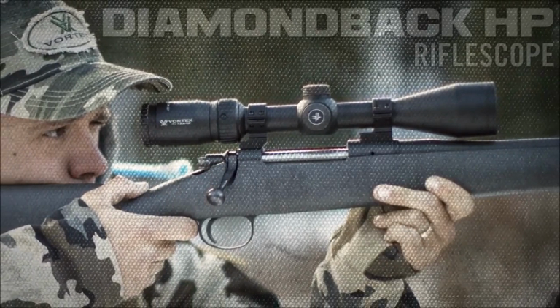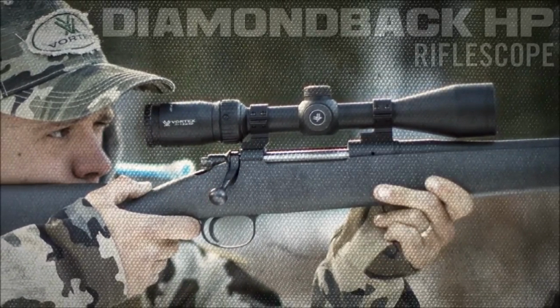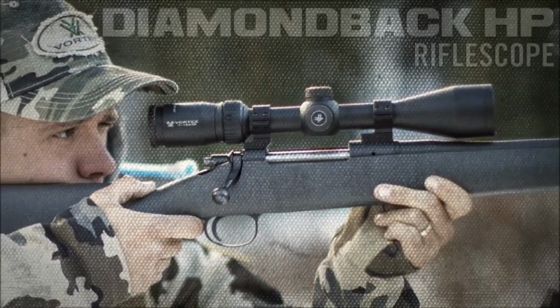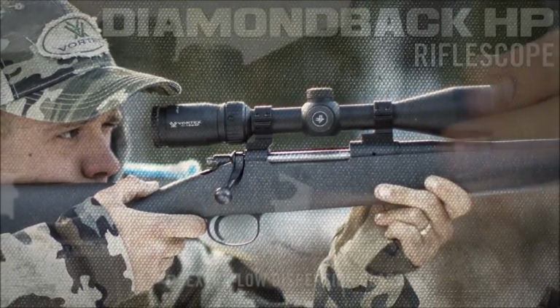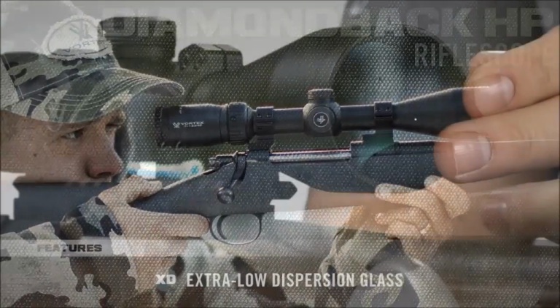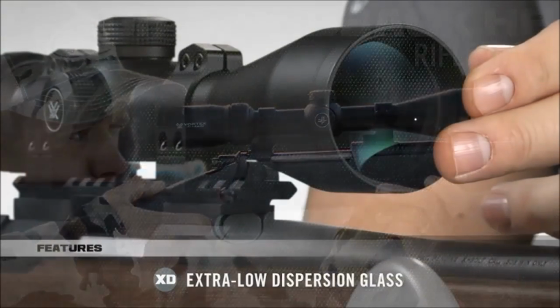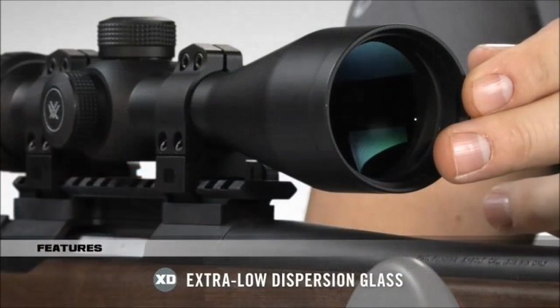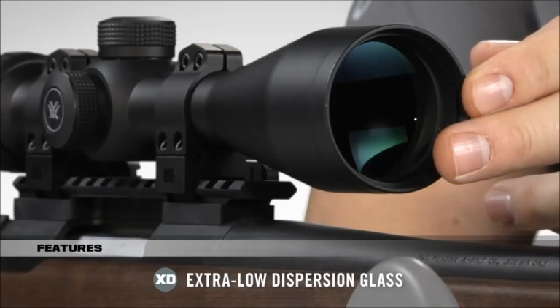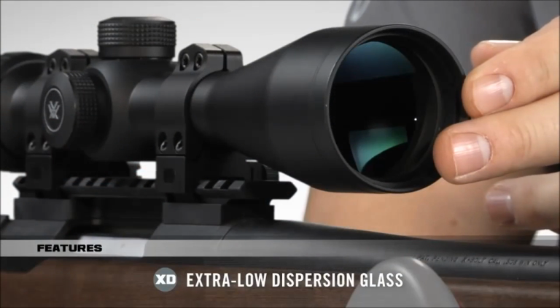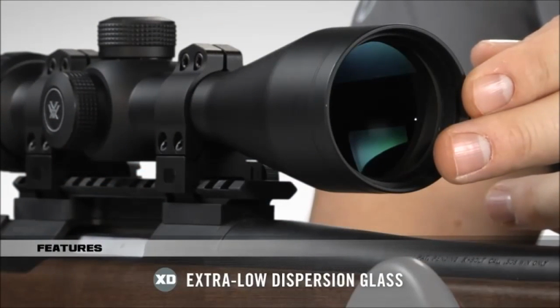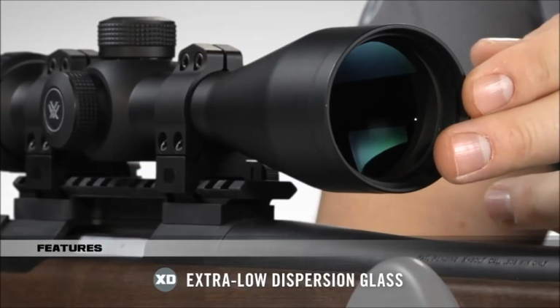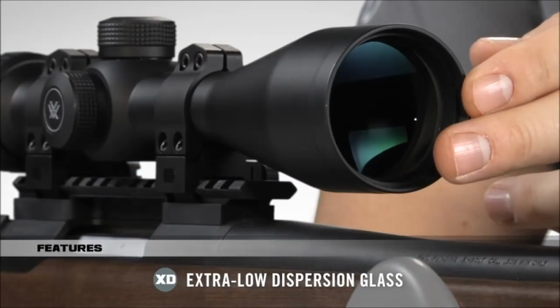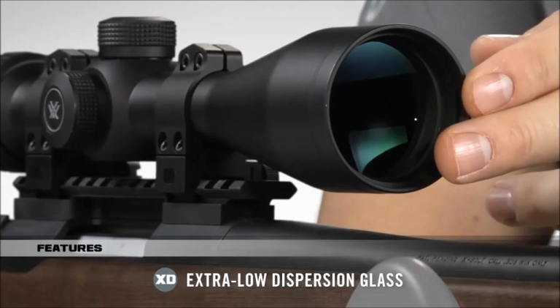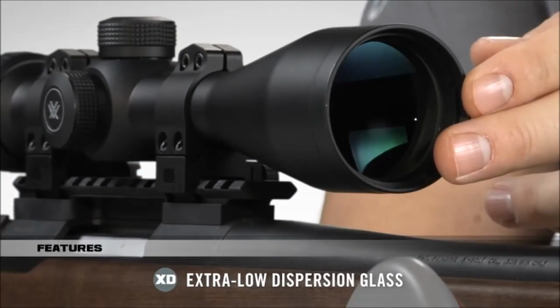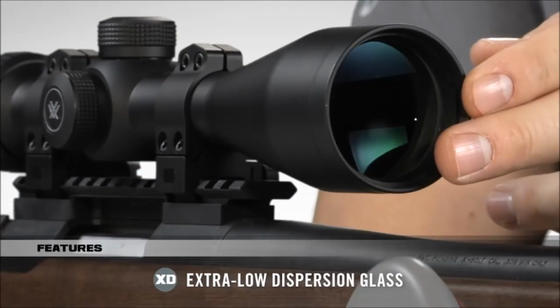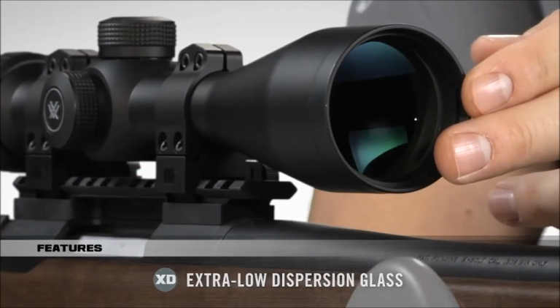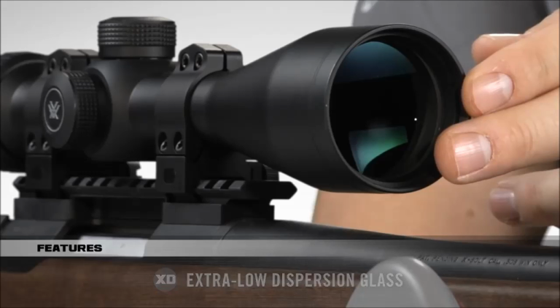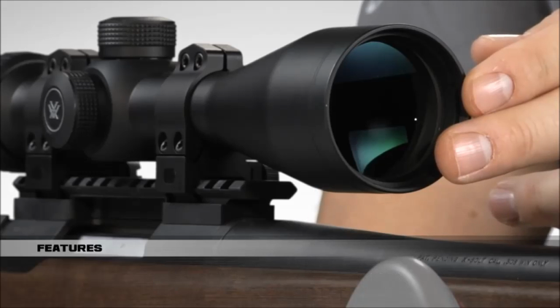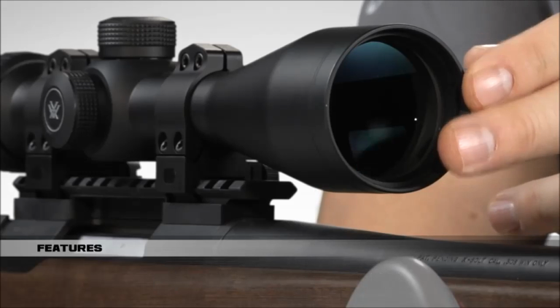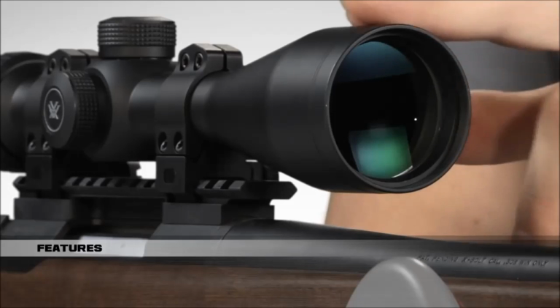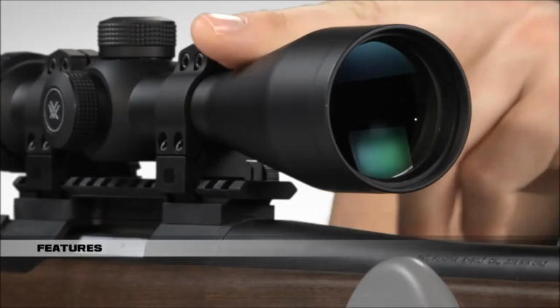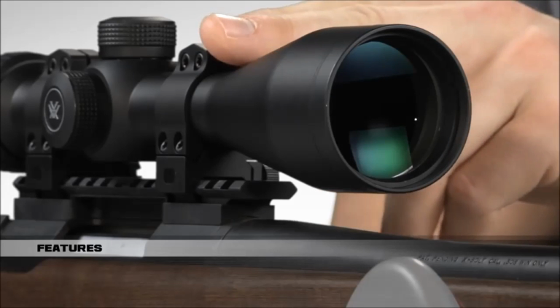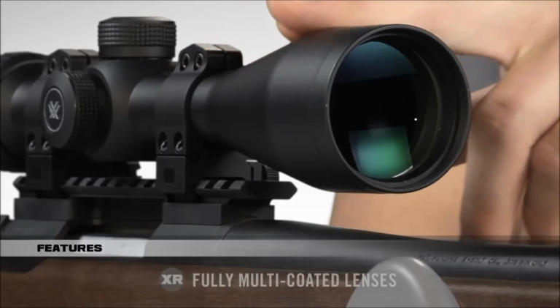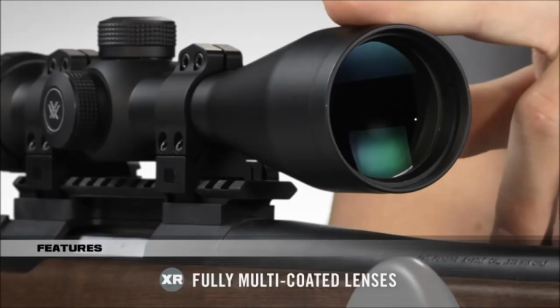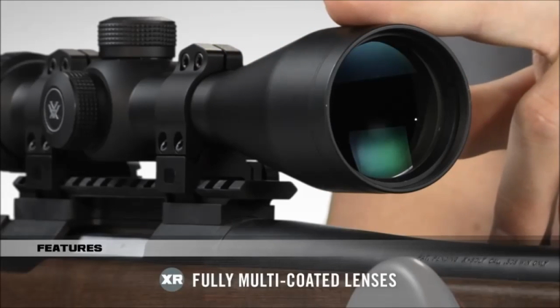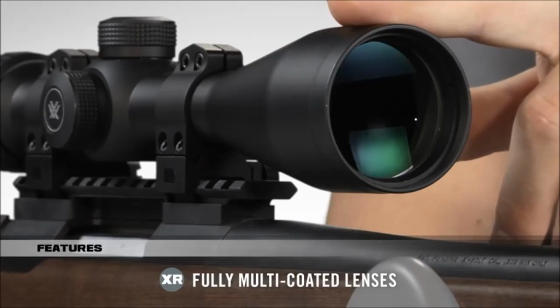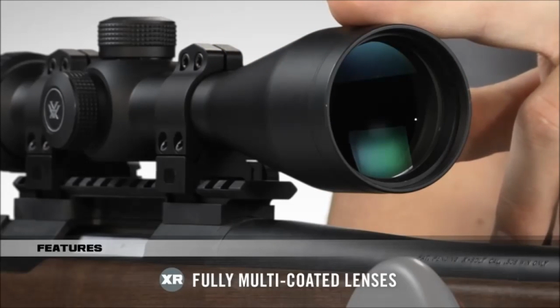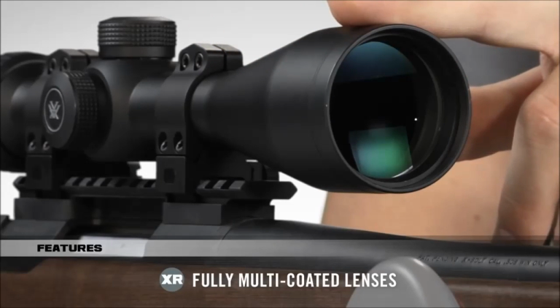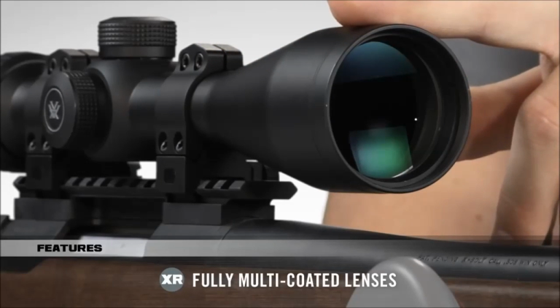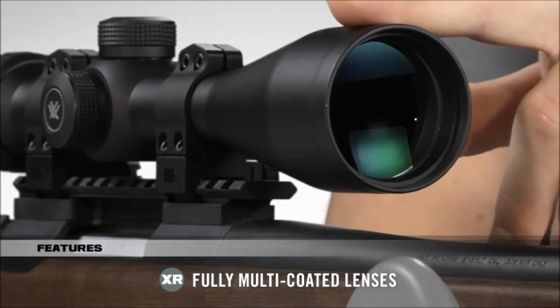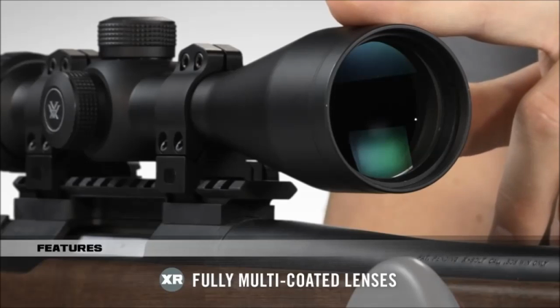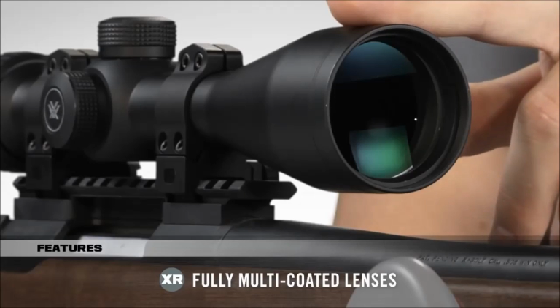The optical system steps up a notch with extra low dispersion glass, resulting in a sharper, clearer sight picture. Light transmission and brightness are increased with our proprietary XR fully multi-coated lenses, maximizing every minute of shooting light.